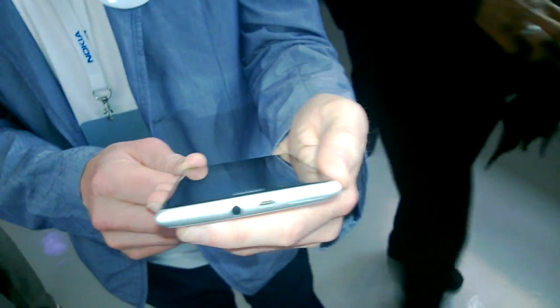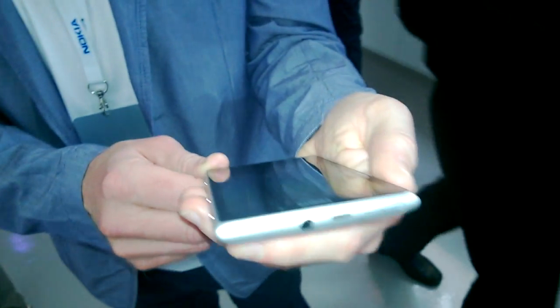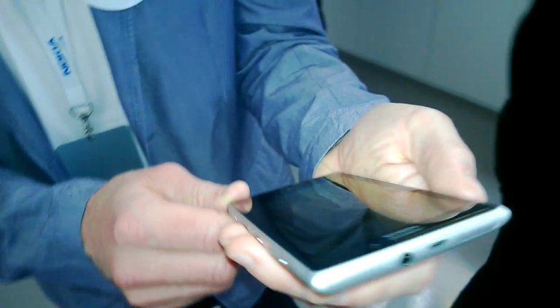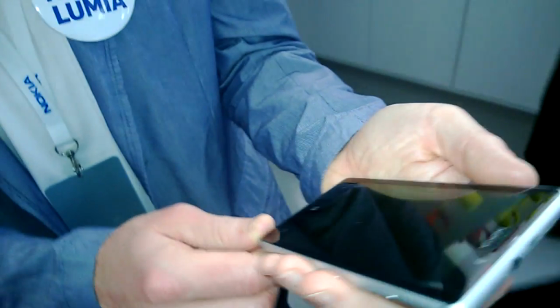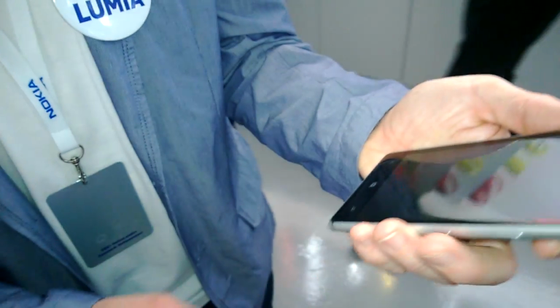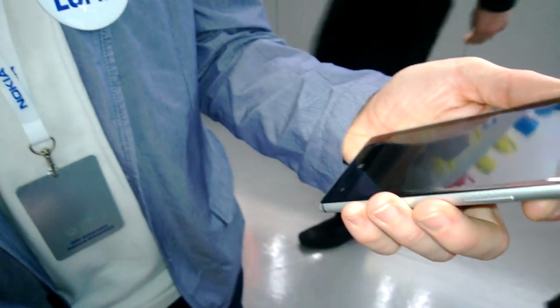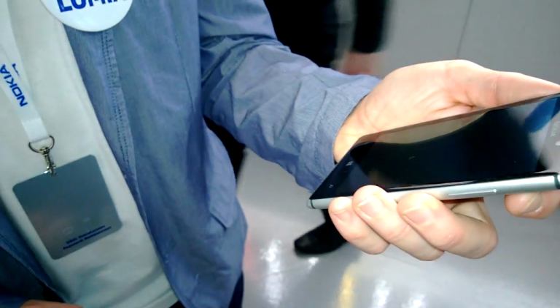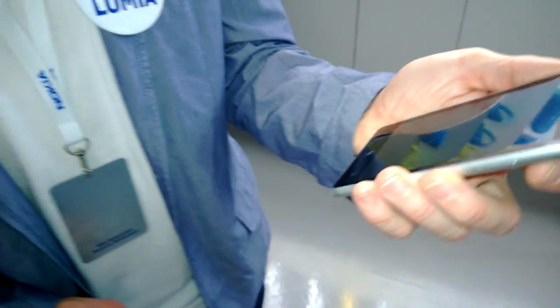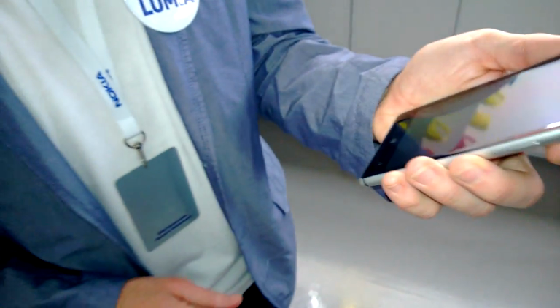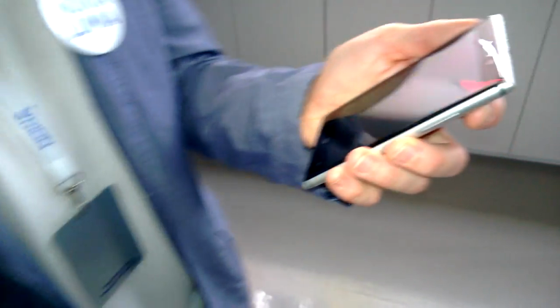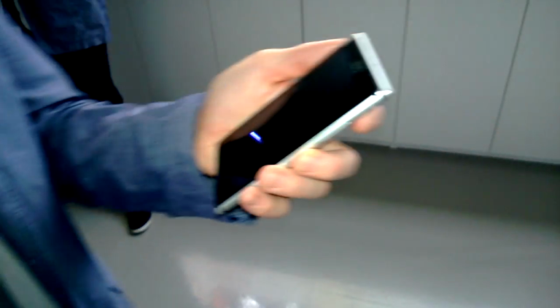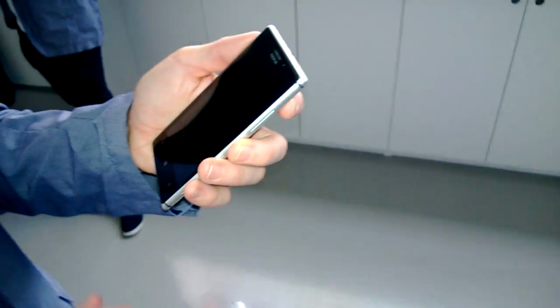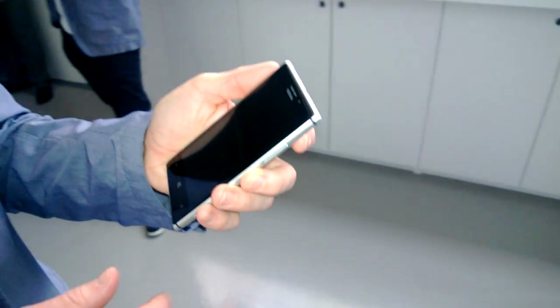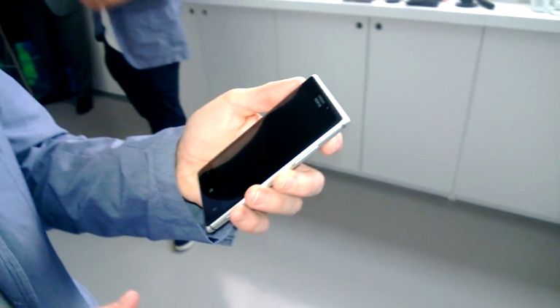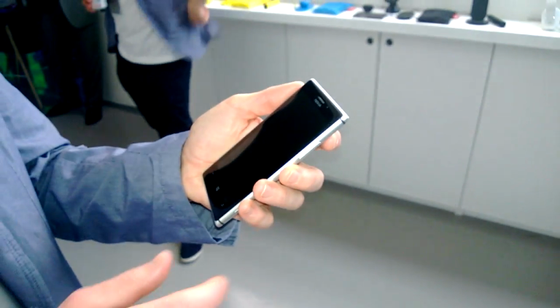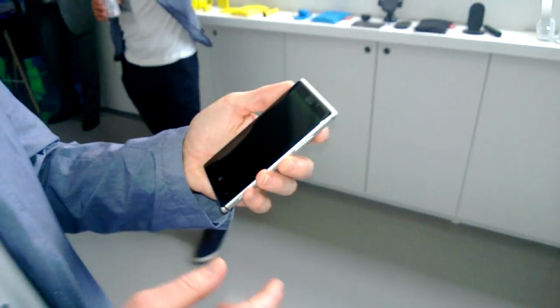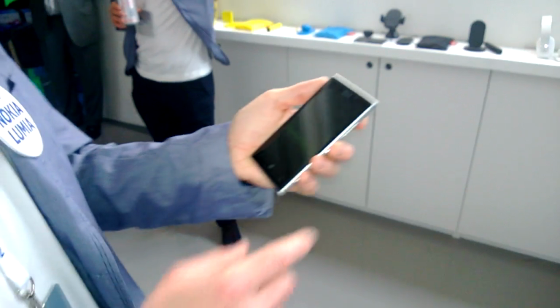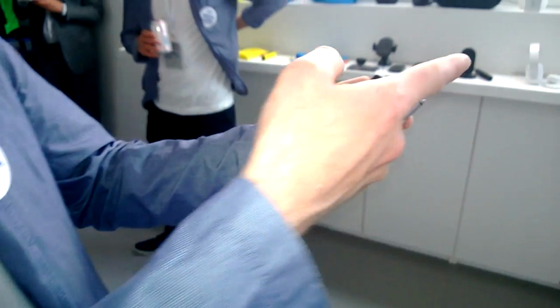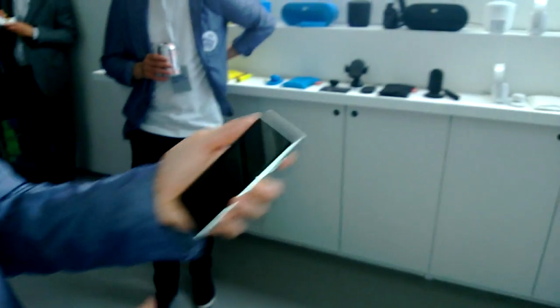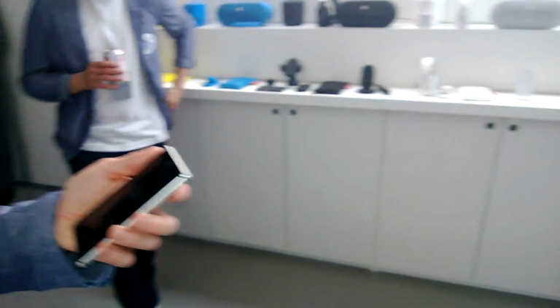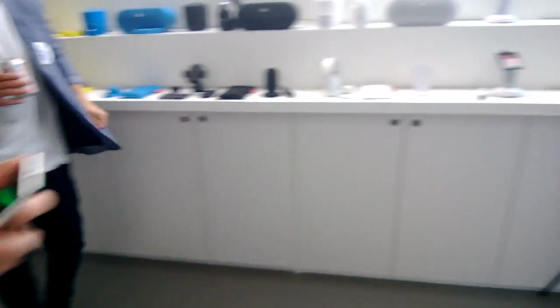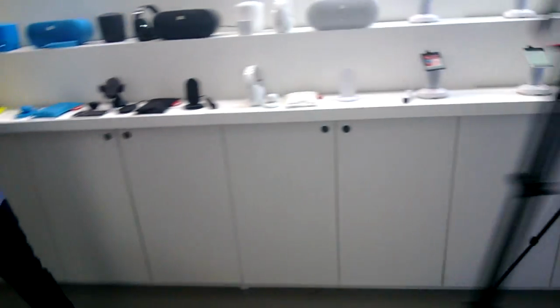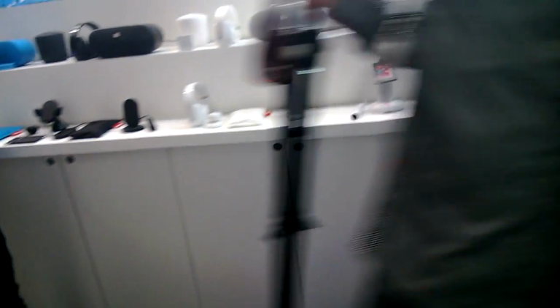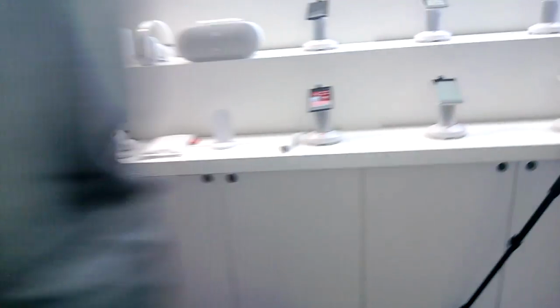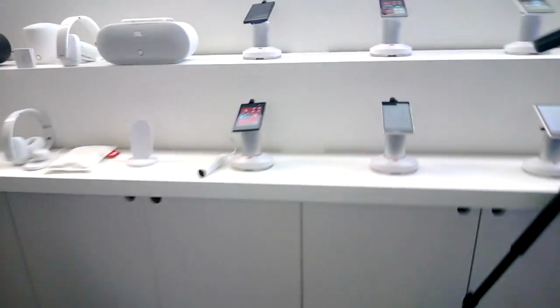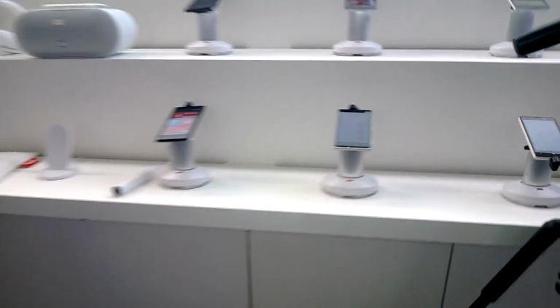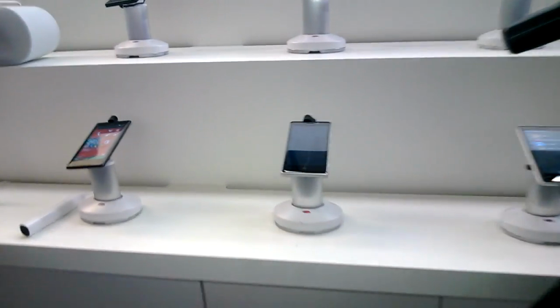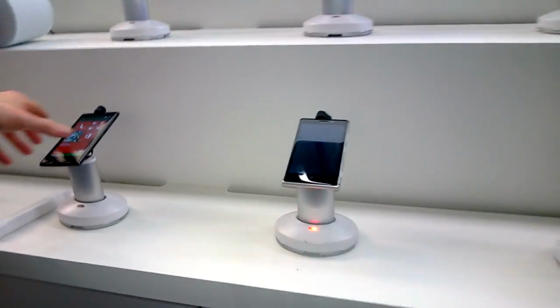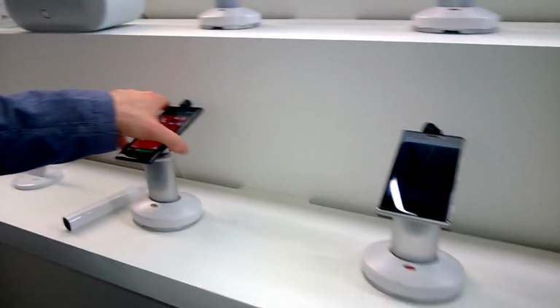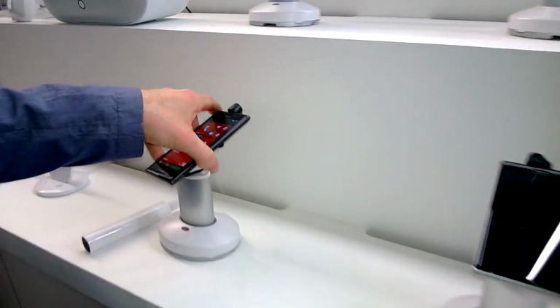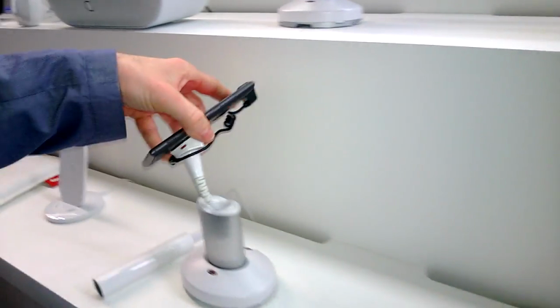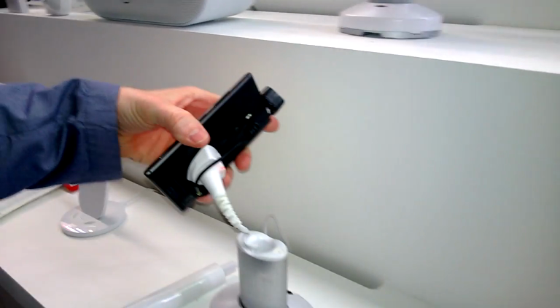It's also available in other colors. We've got it in white and silver, and black and dark grey, which we've got over here. So this is the black and dark grey version.